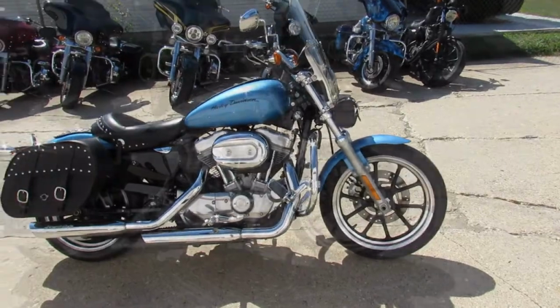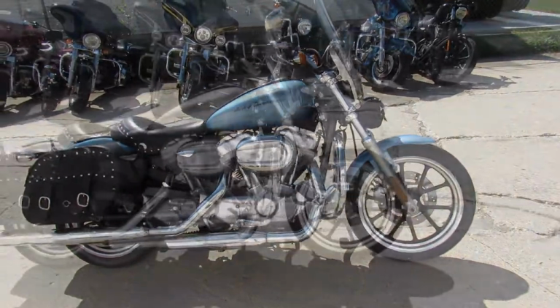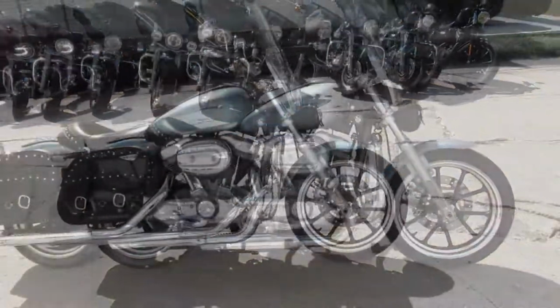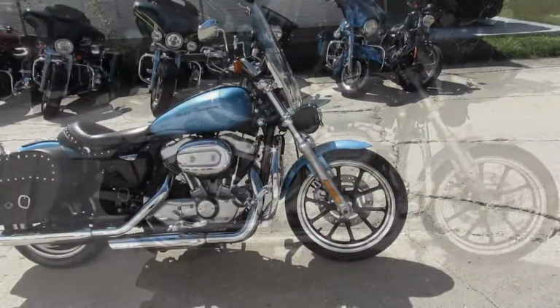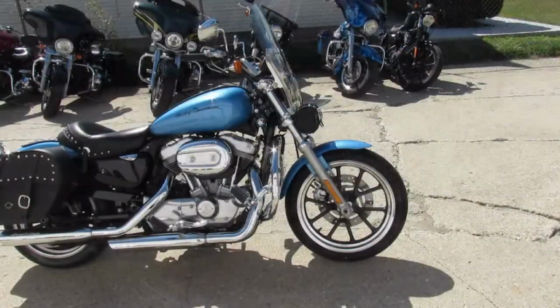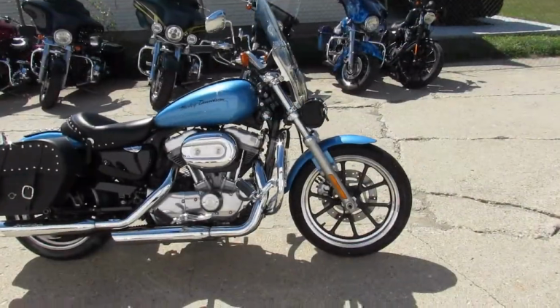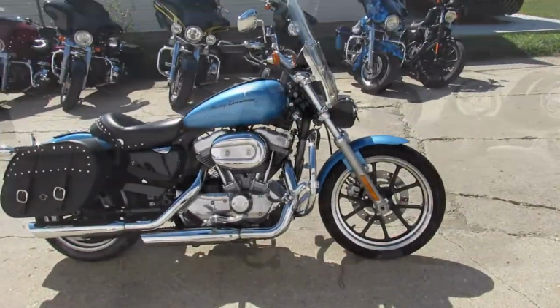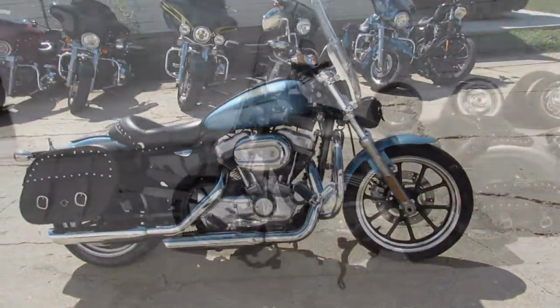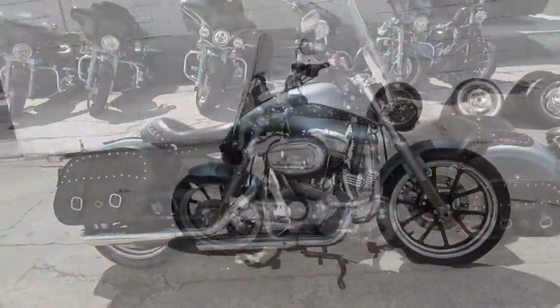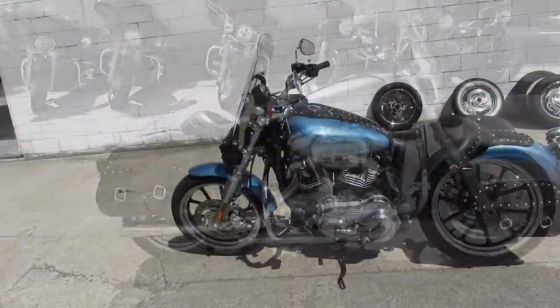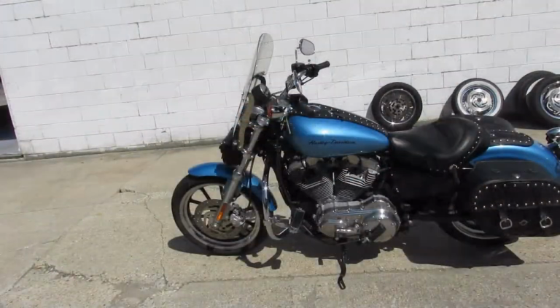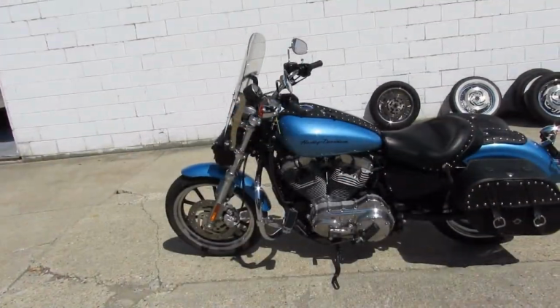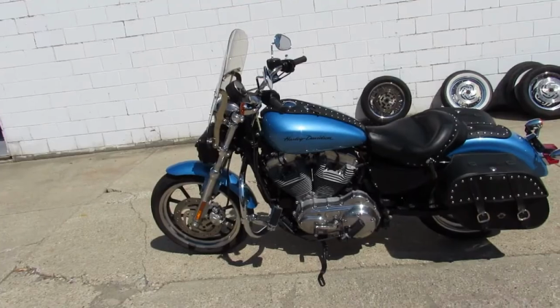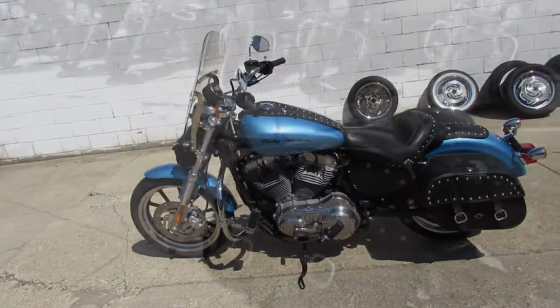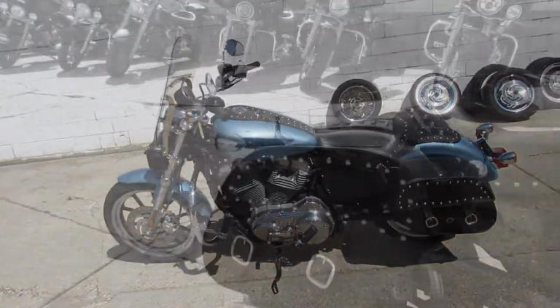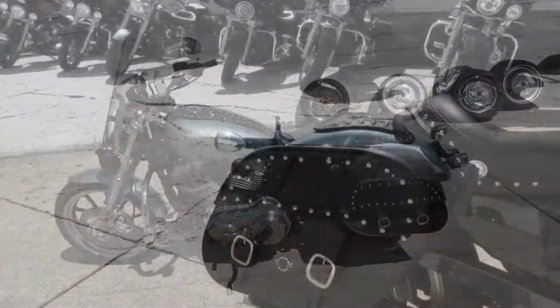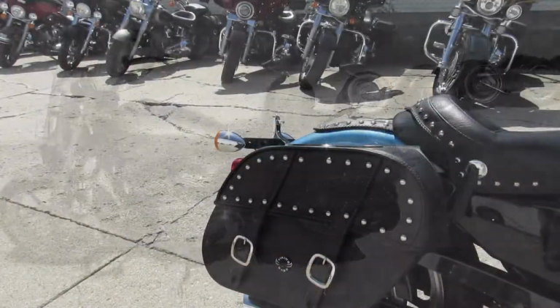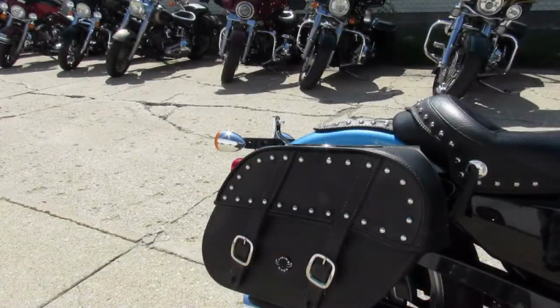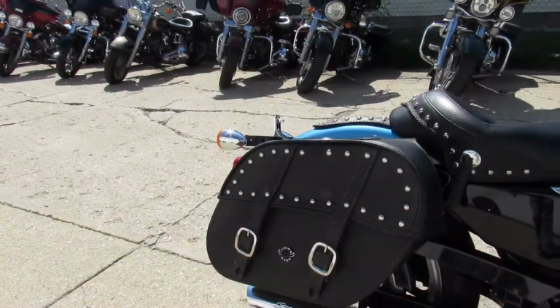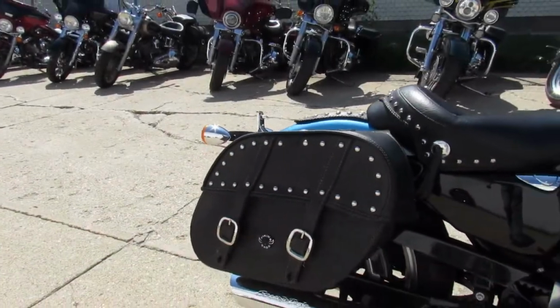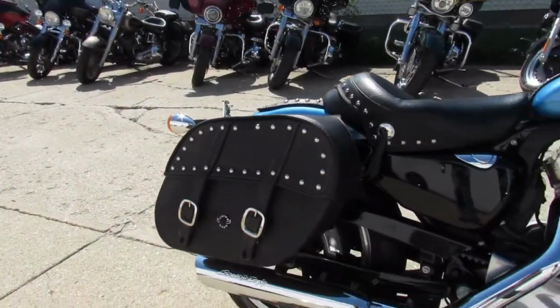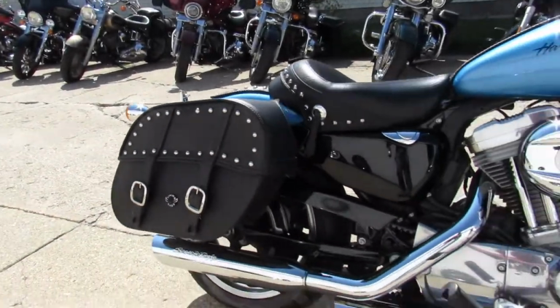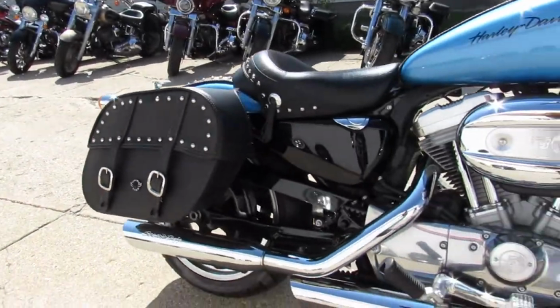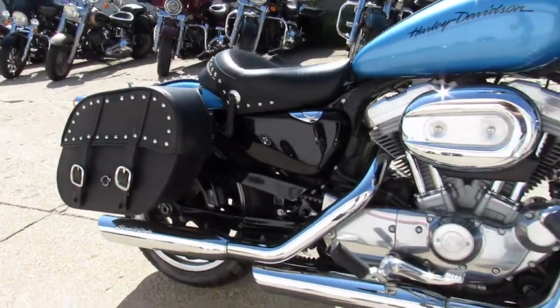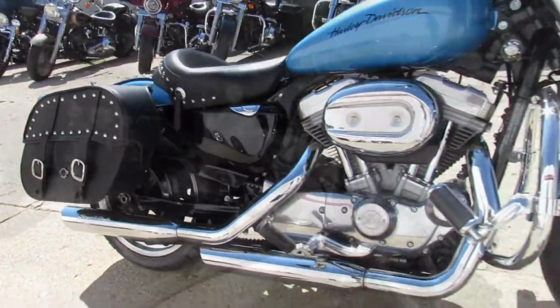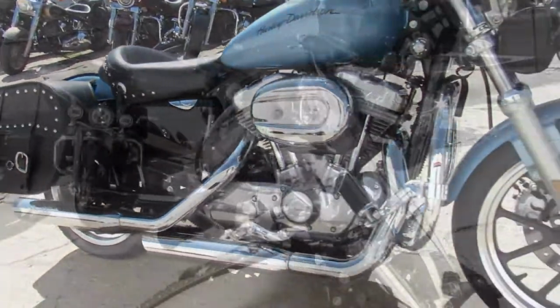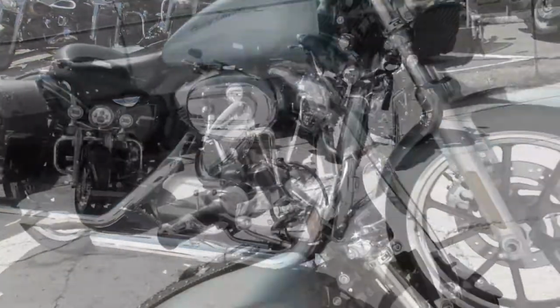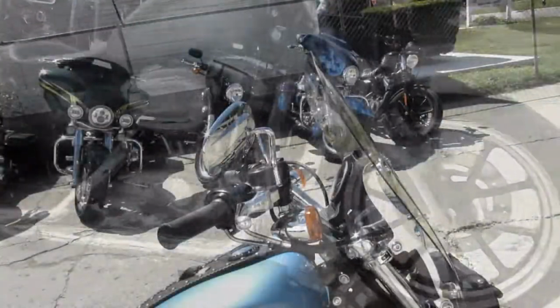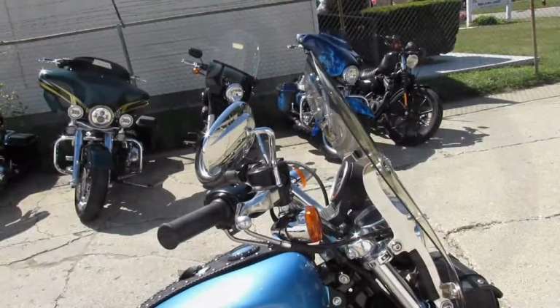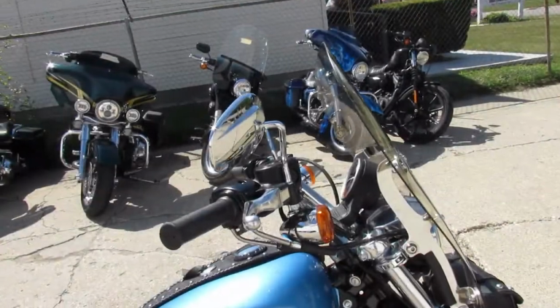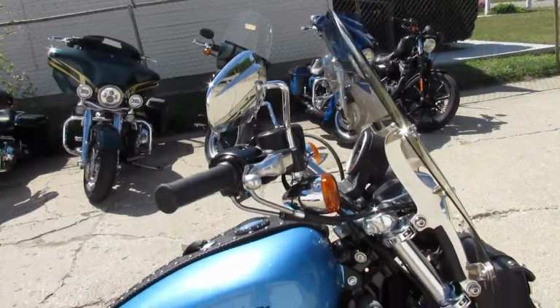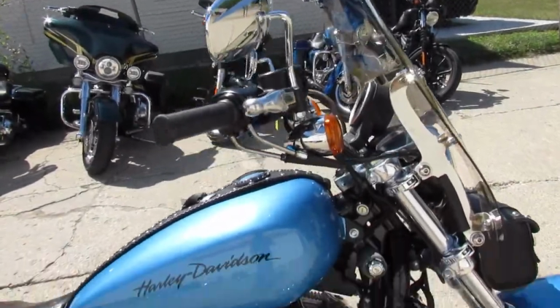Hey guys, approvalpowersports.com here doing some videos on some sportsters we just got in off the truck. This one here is a 2011, it's an 883, it's got all the extras on it — Screaming Eagle pipes, crash bars, saddlebags.